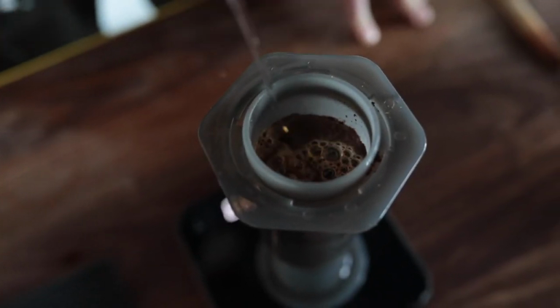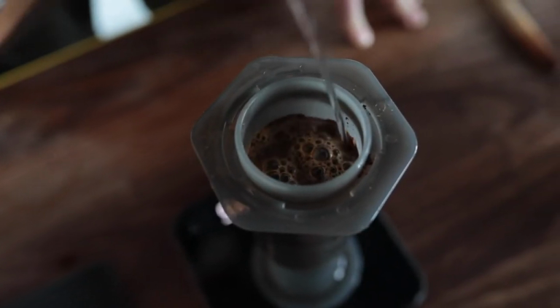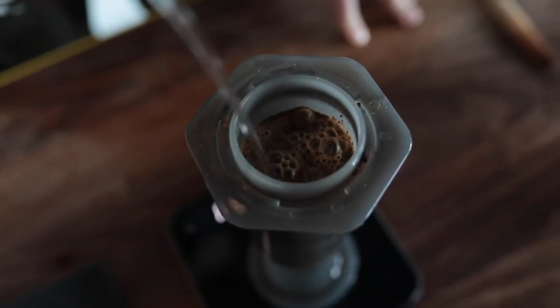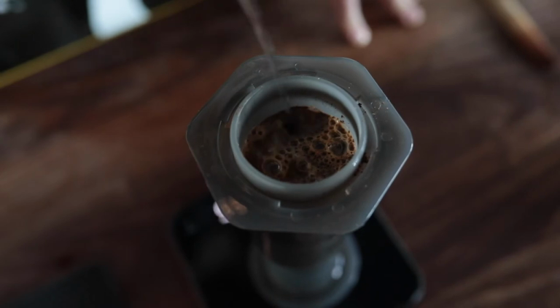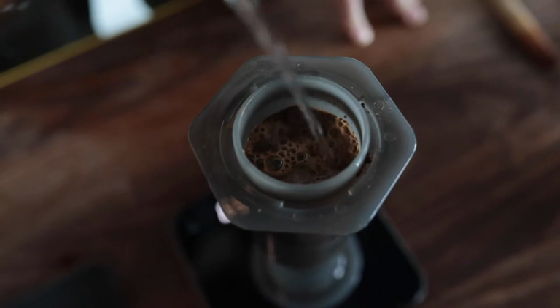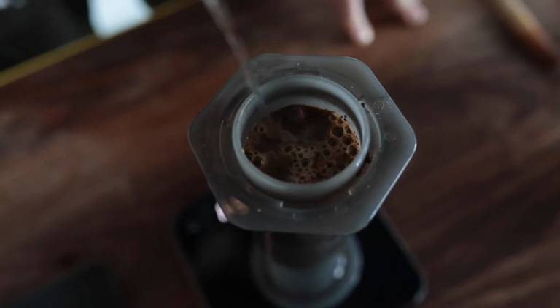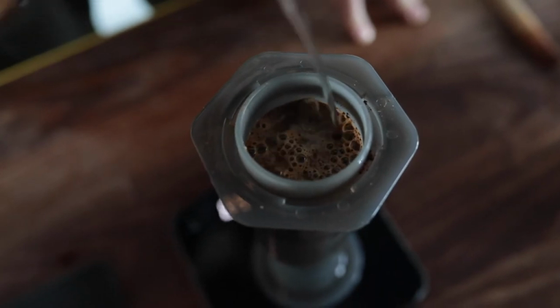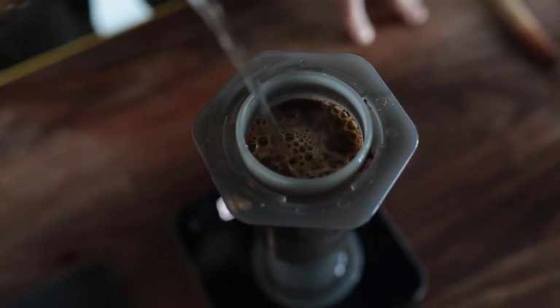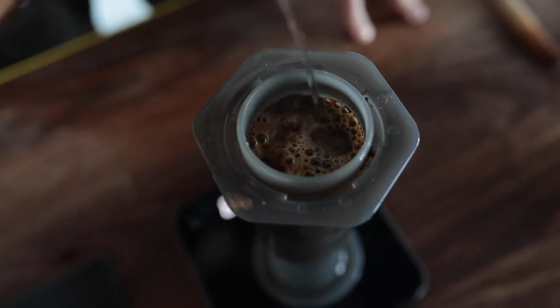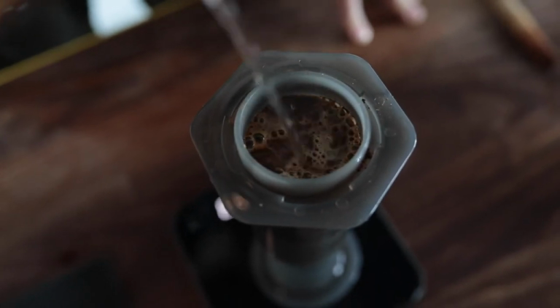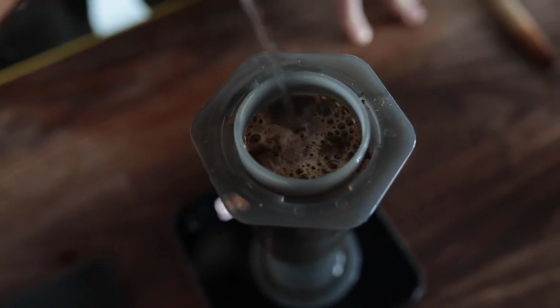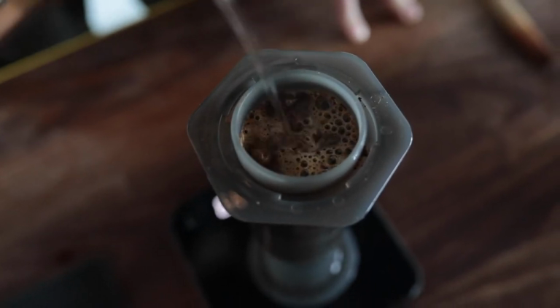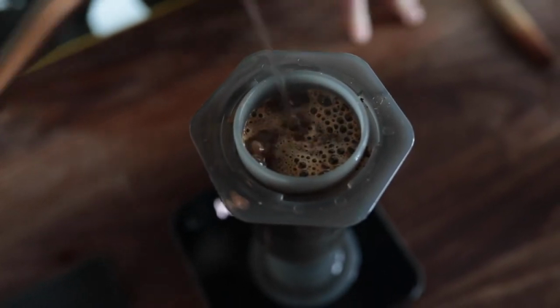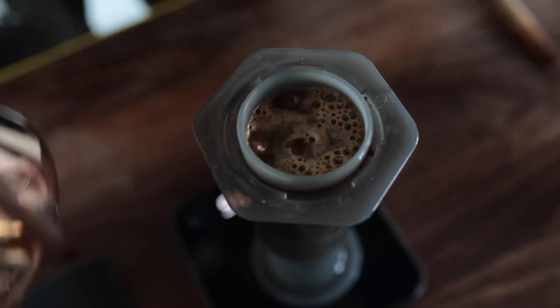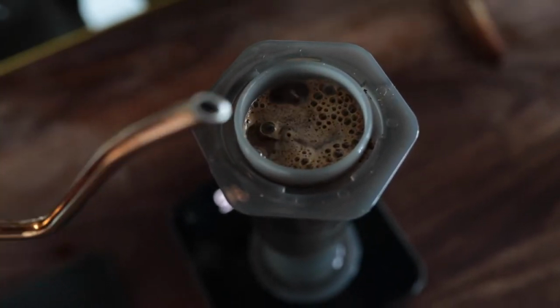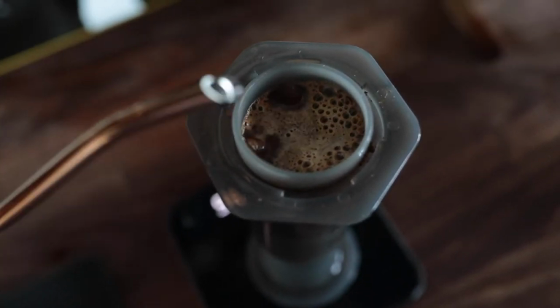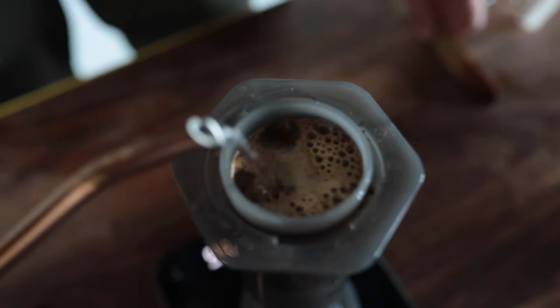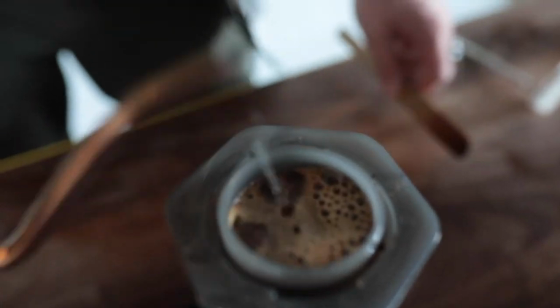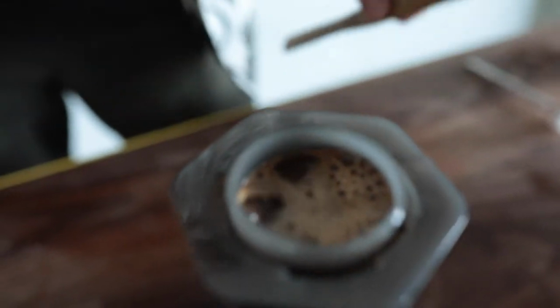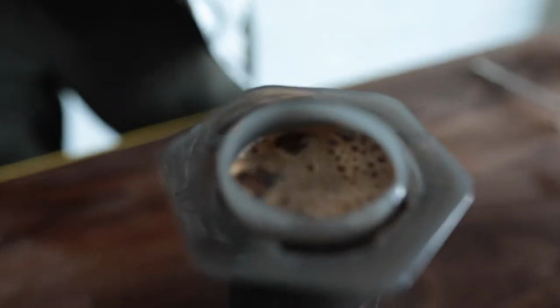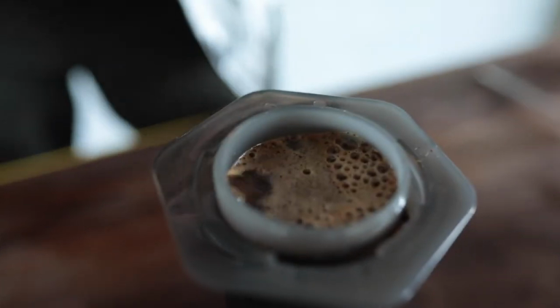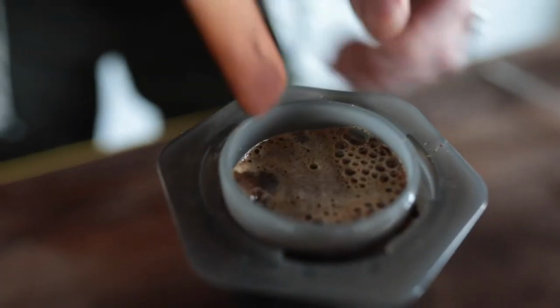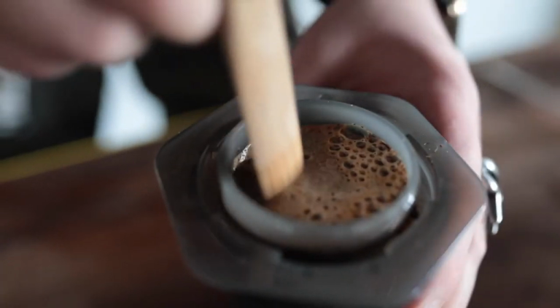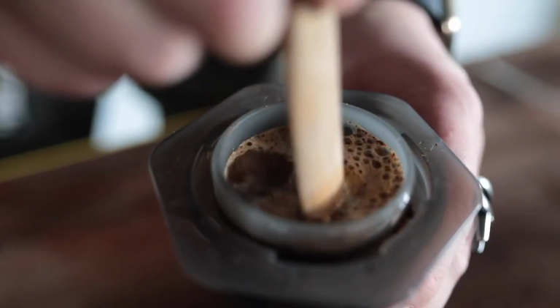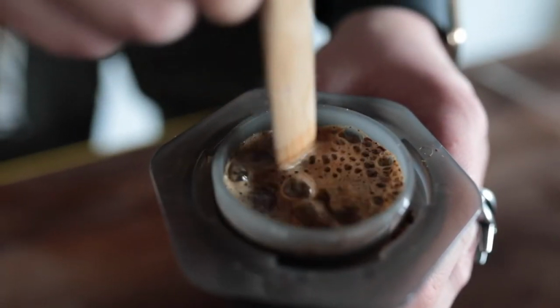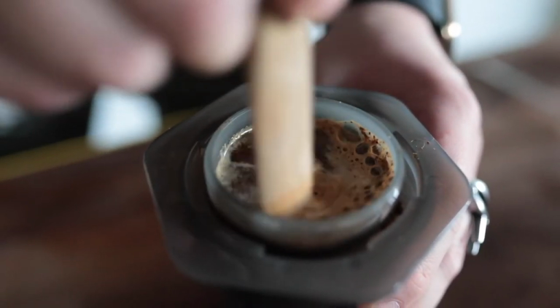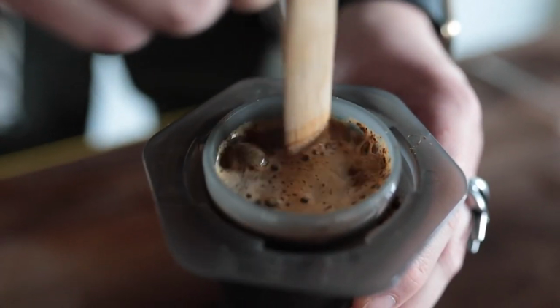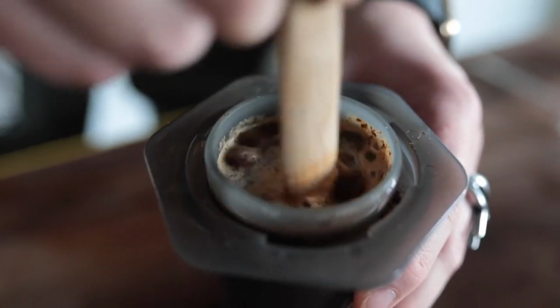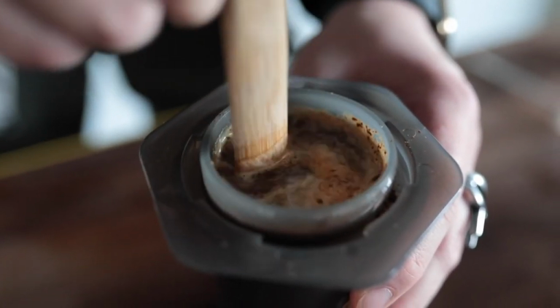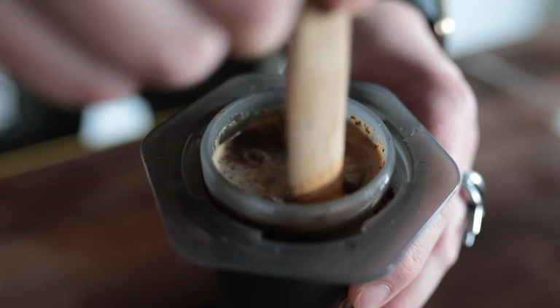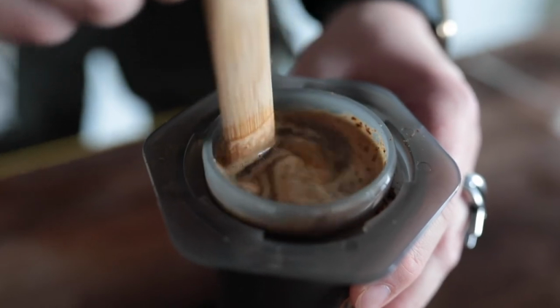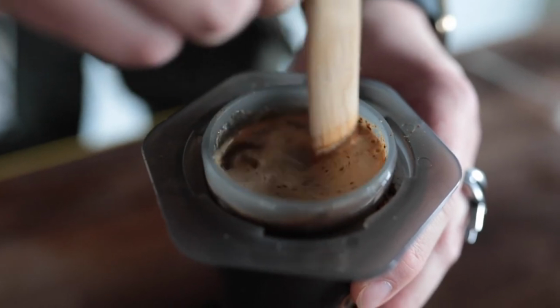We pour that 100 grams fast so that we can have a really nice bloom, making sure the water is hitting every single ground so we're getting all of that CO2 and those gases out pretty quickly.